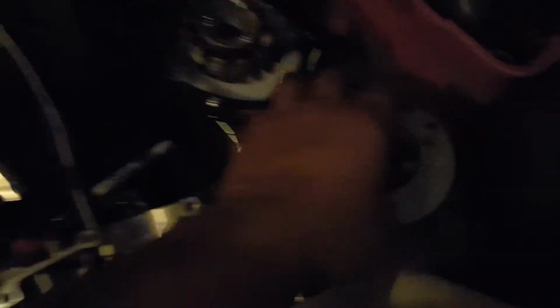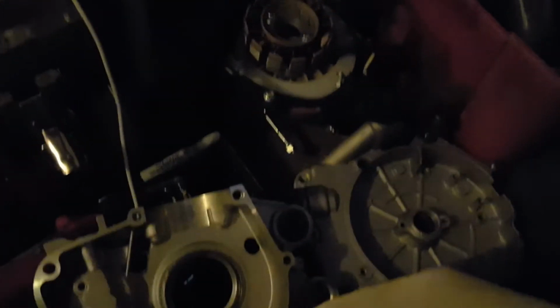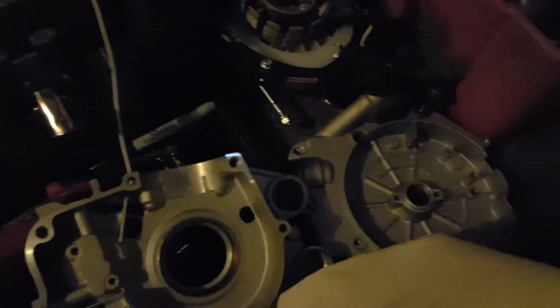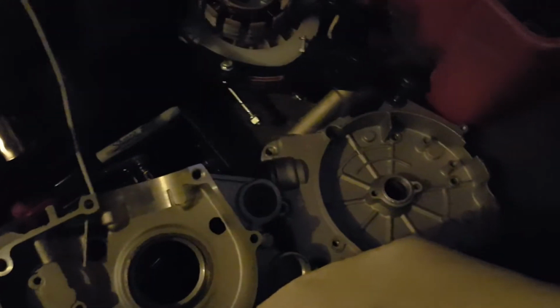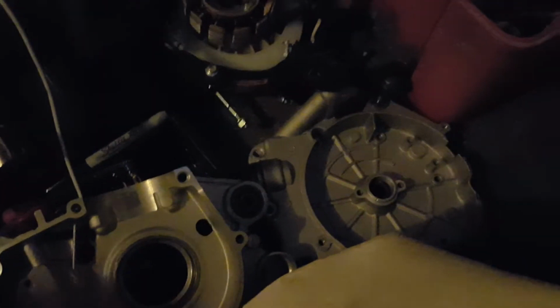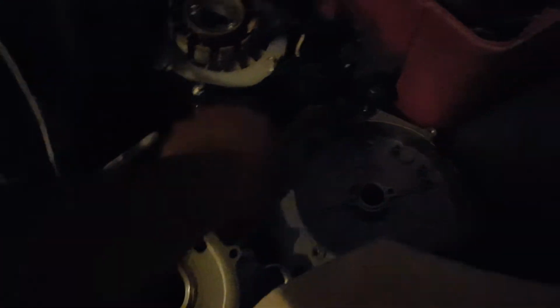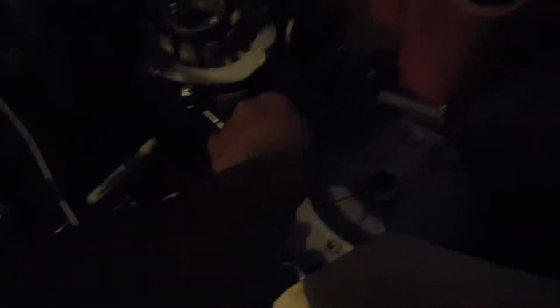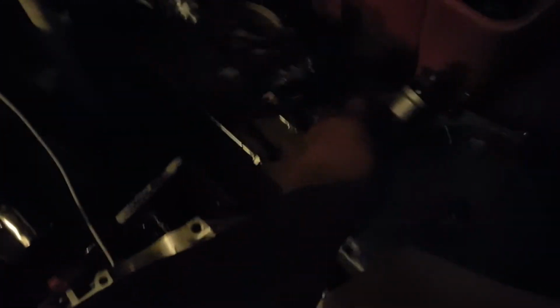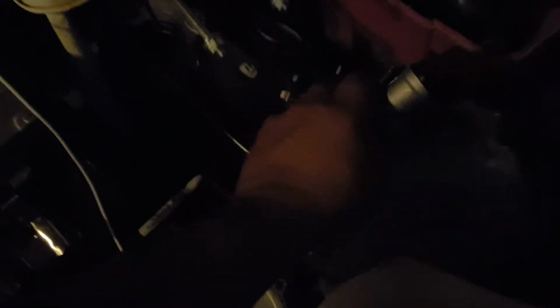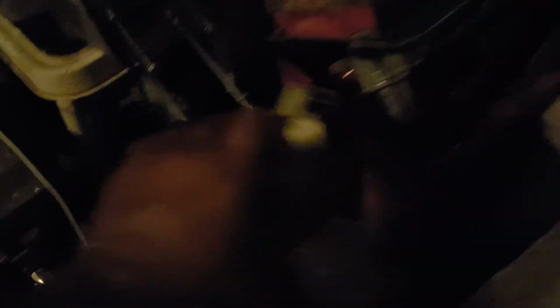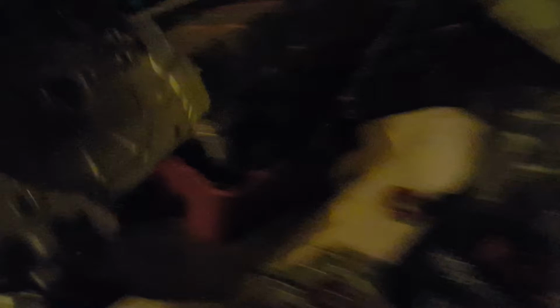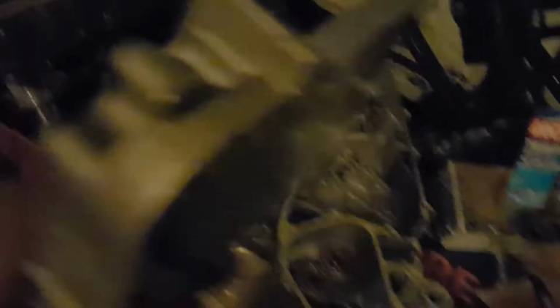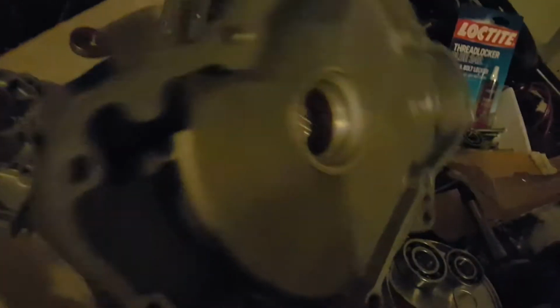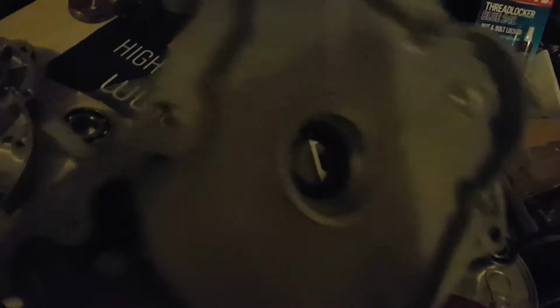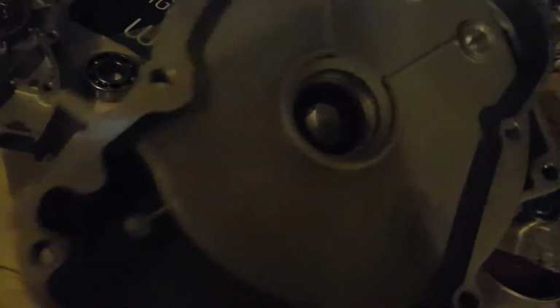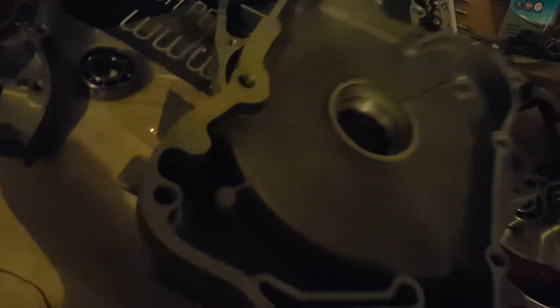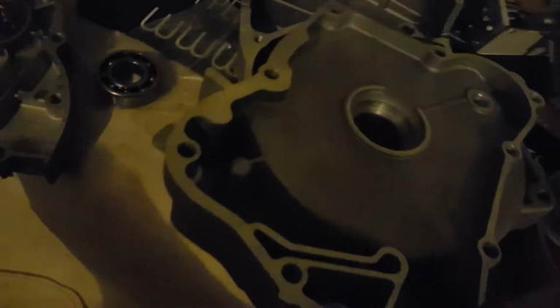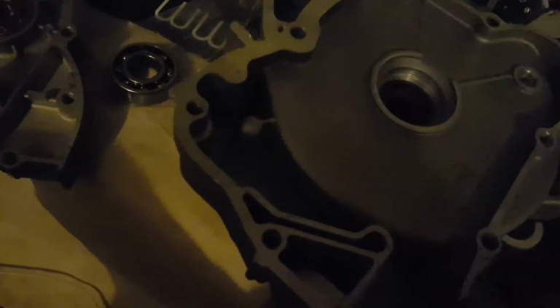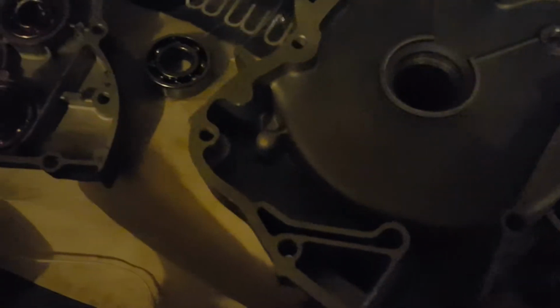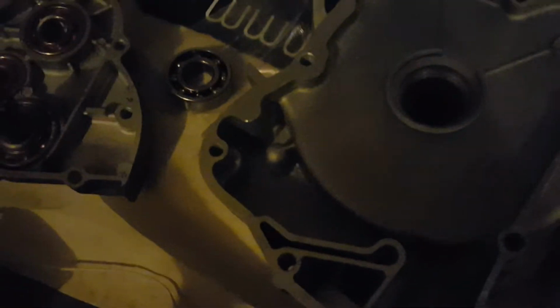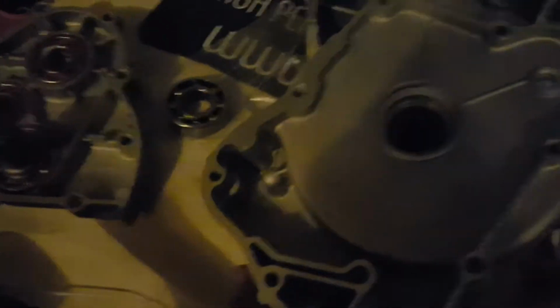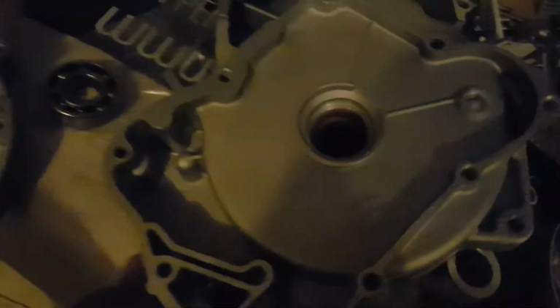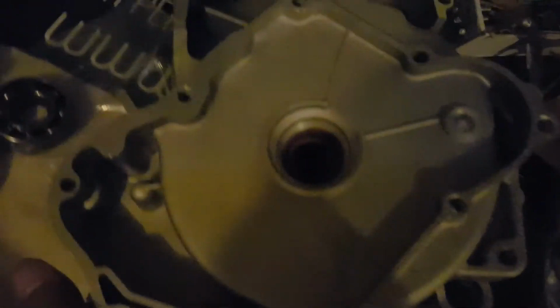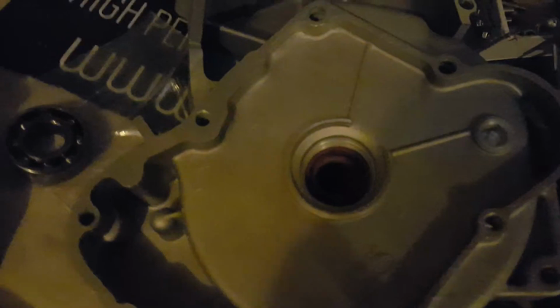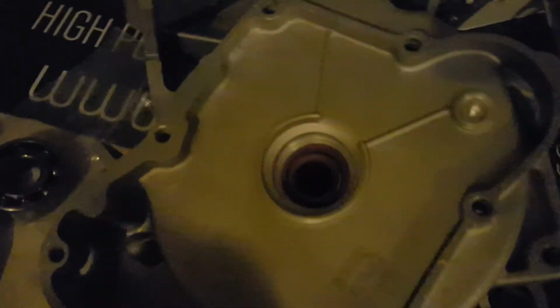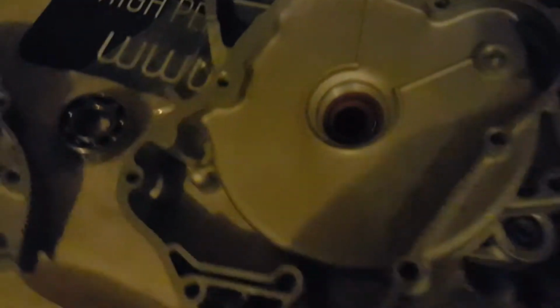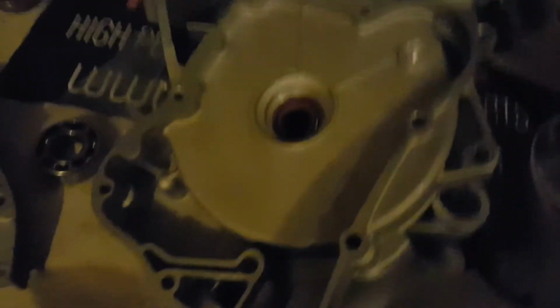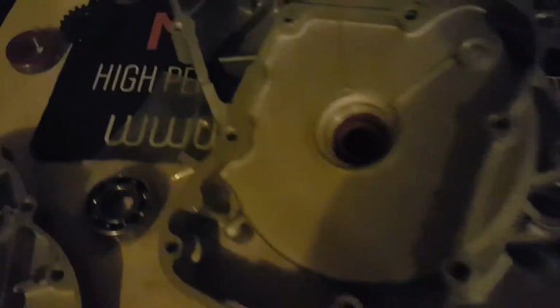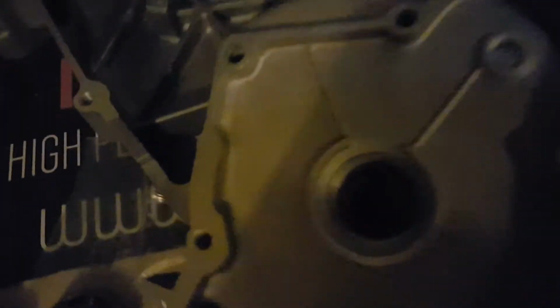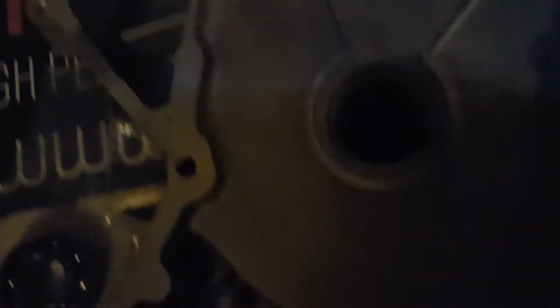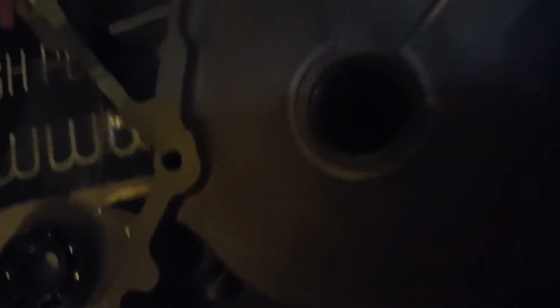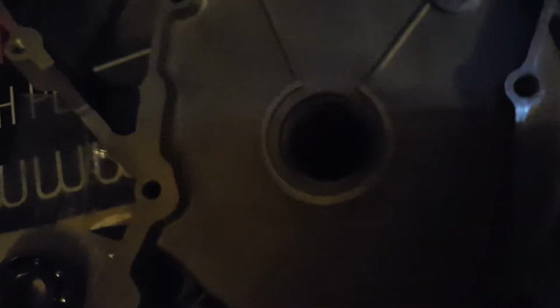Let's get the timing cover and put that last seal on so we can be done with all the seals. See that seal right there — that's the last small seal. The good thing about the crankcase side is that left and right both take the same two smaller seals.